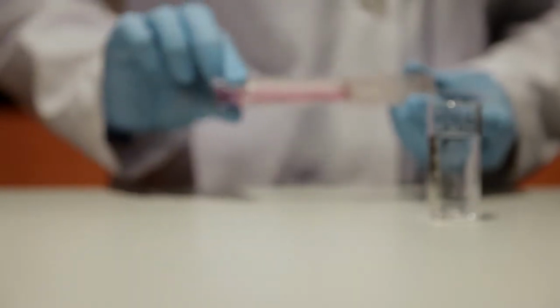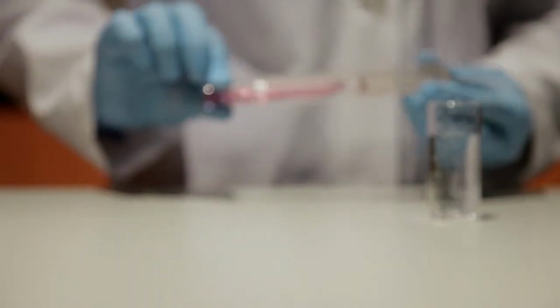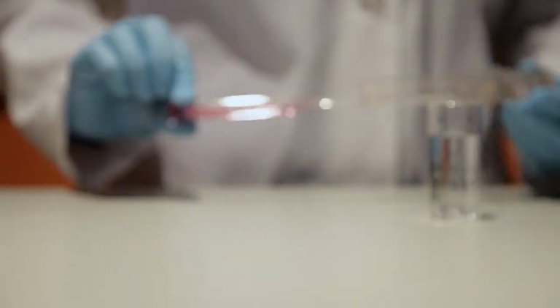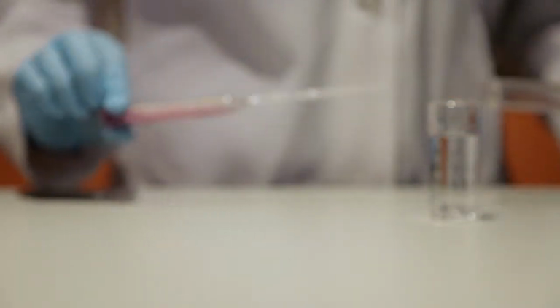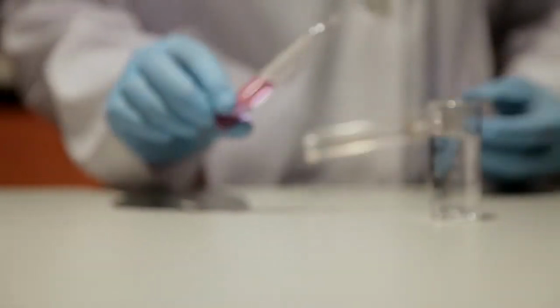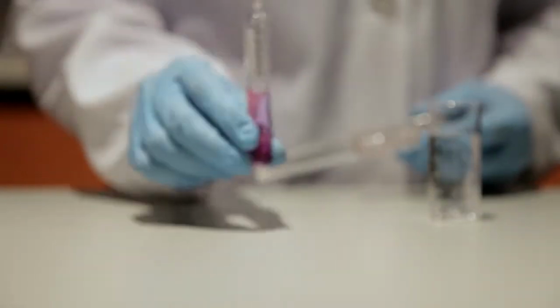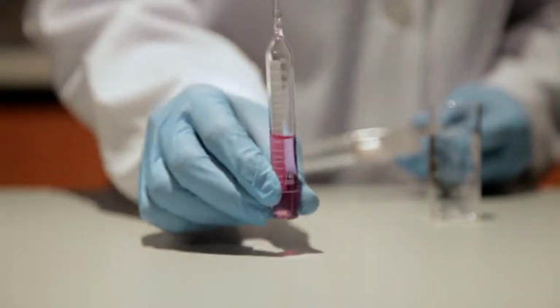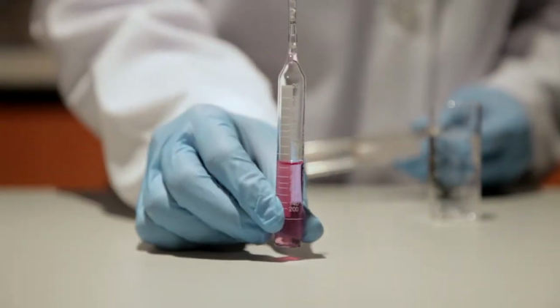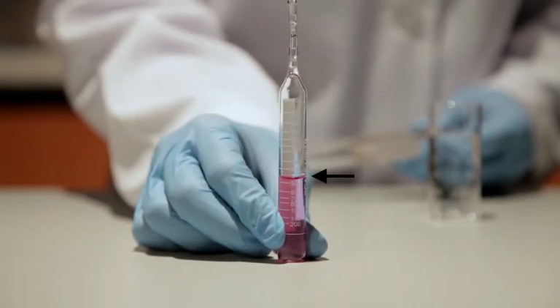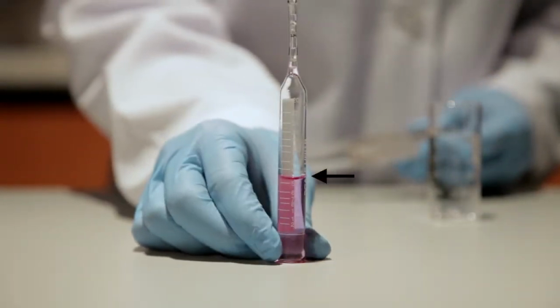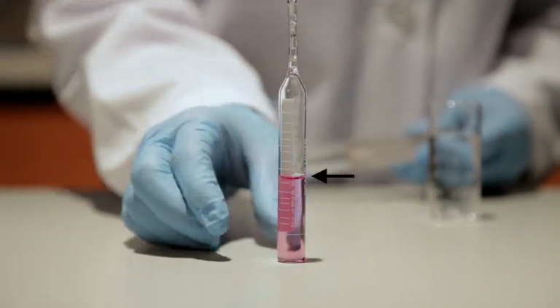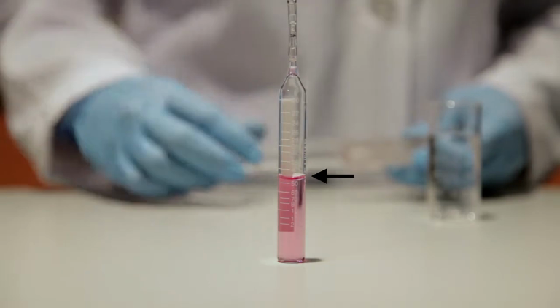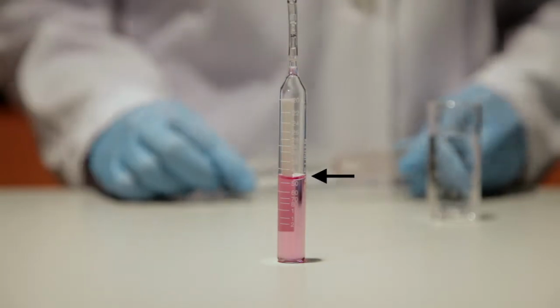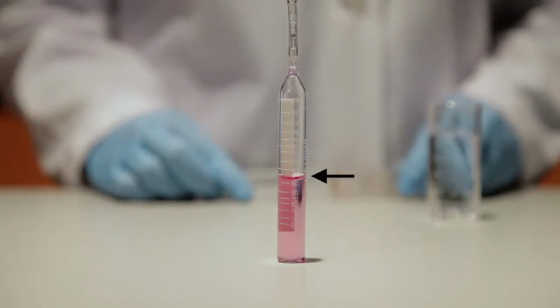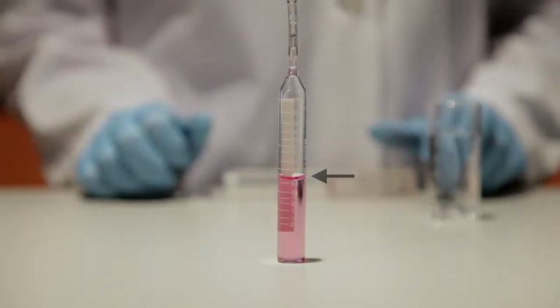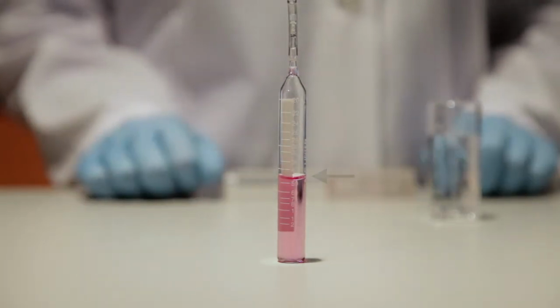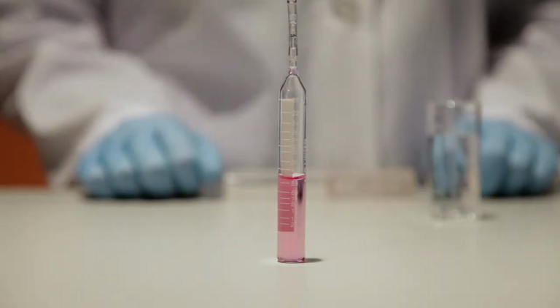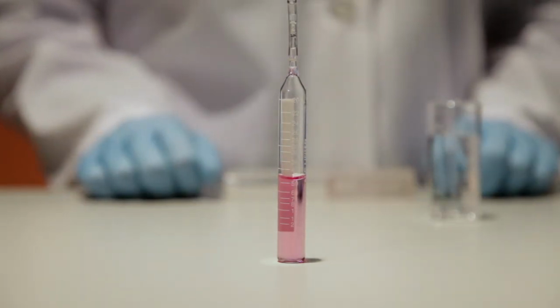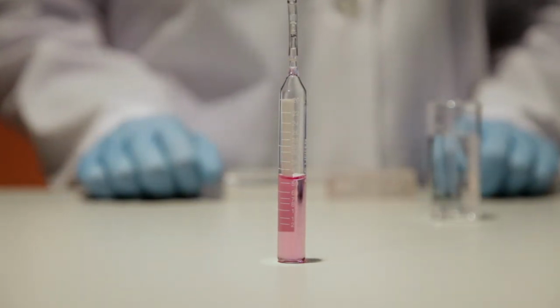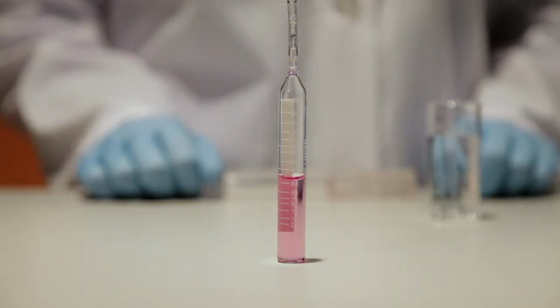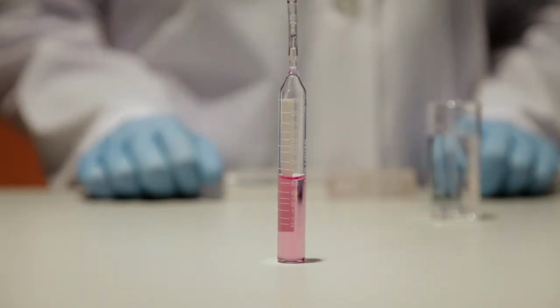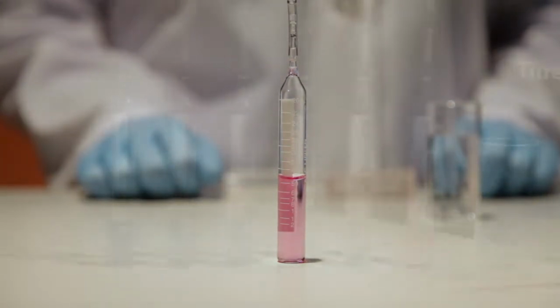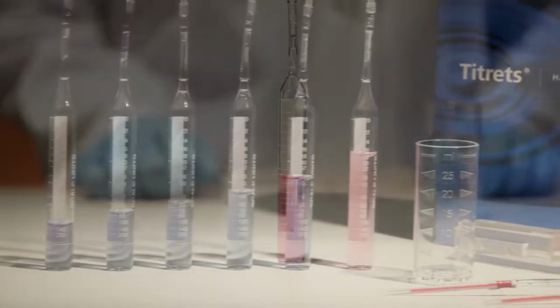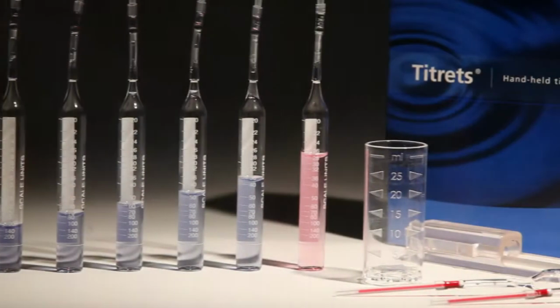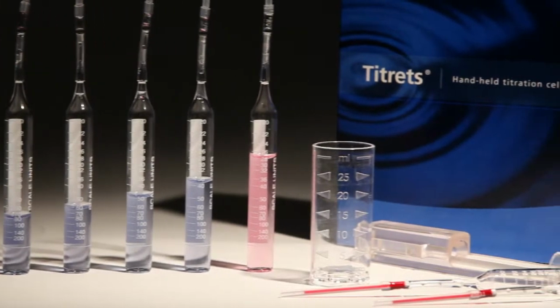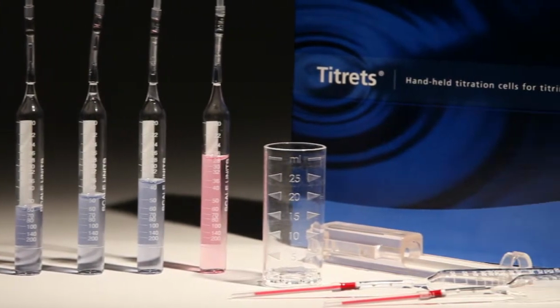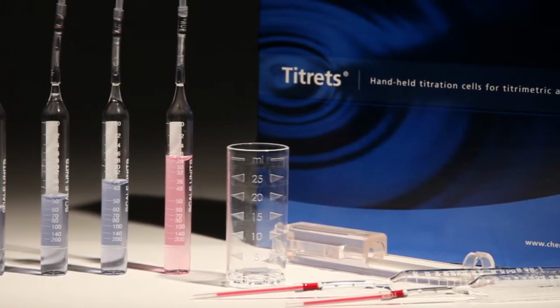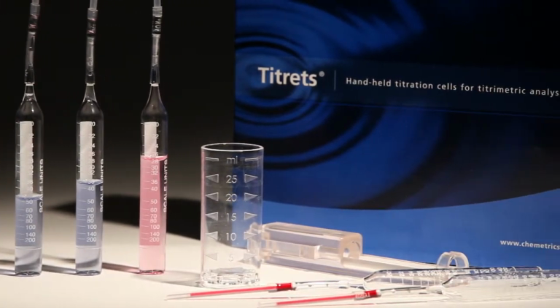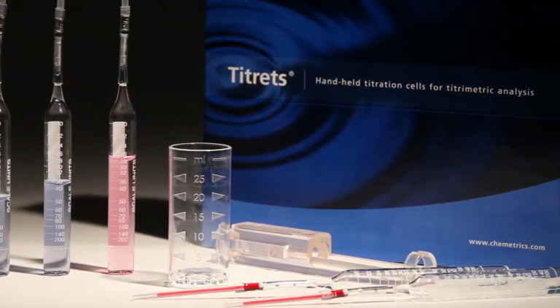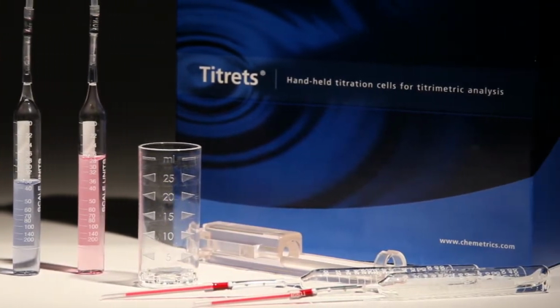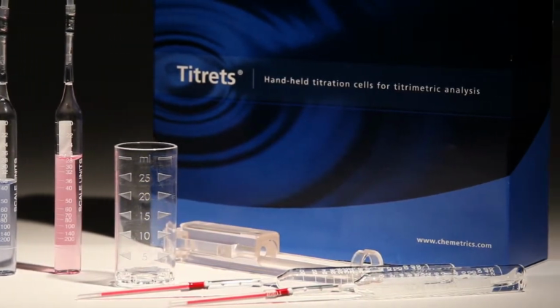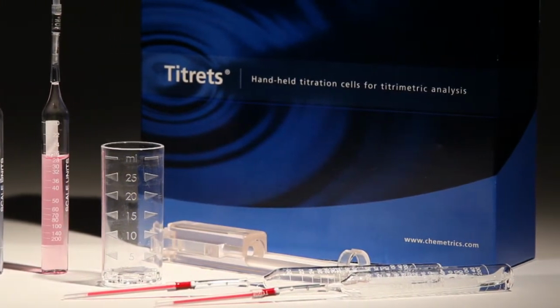Hold the ampoule in a vertical position and read the scale opposite the liquid level. Results are expressed in ppm, milligrams per liter, as calcium carbonate. Titretes kits include everything needed to perform 30 tests.